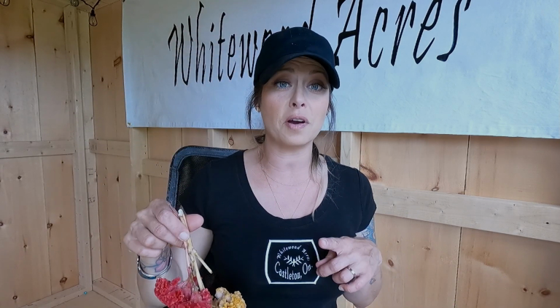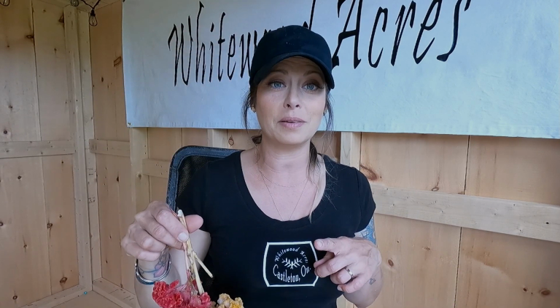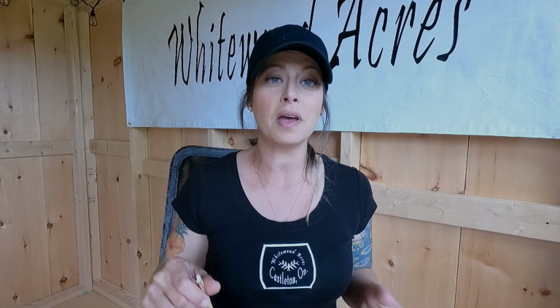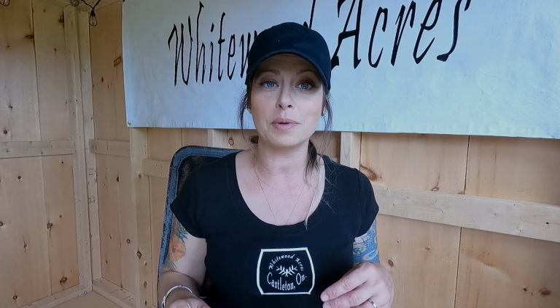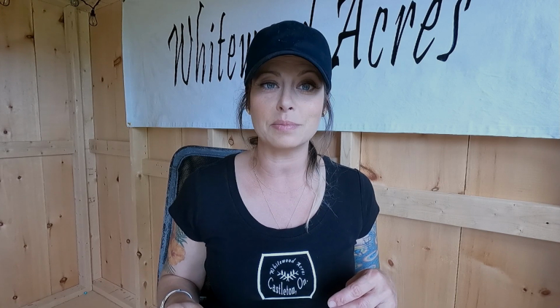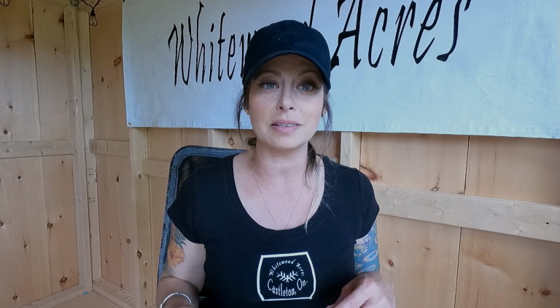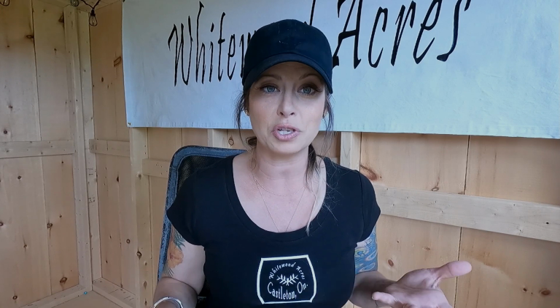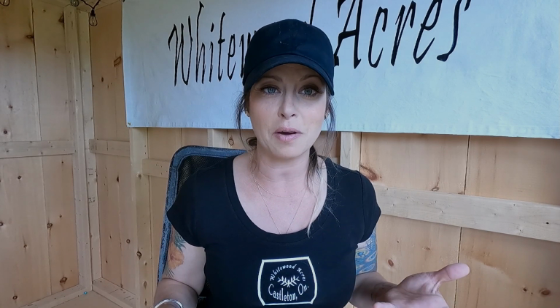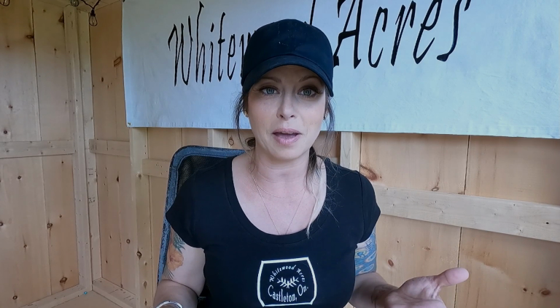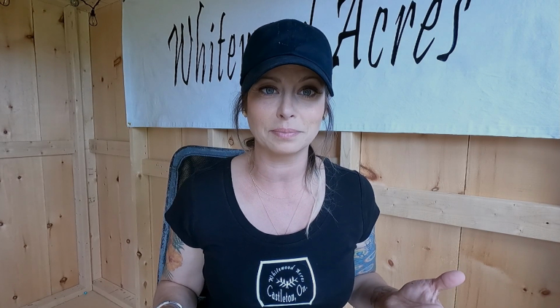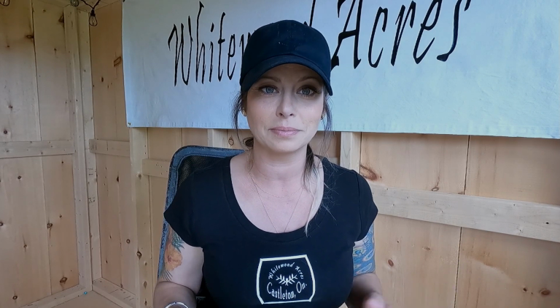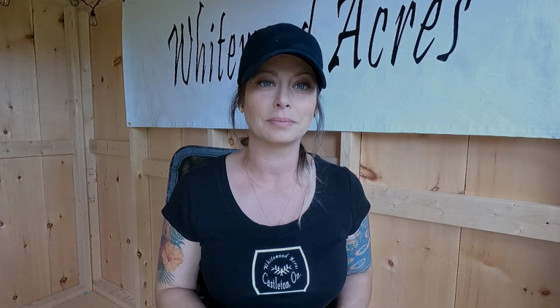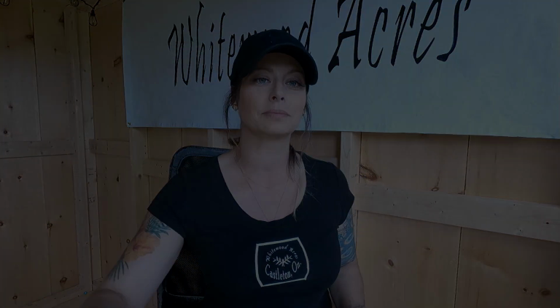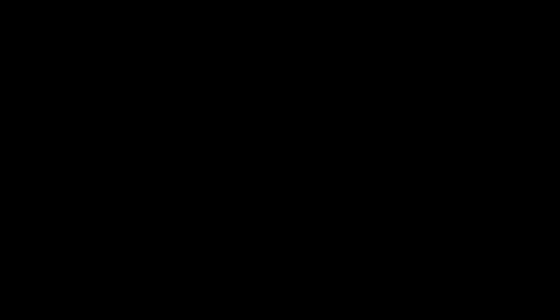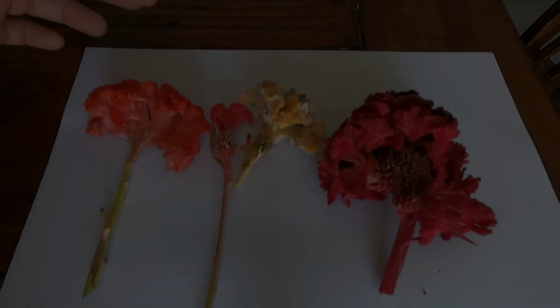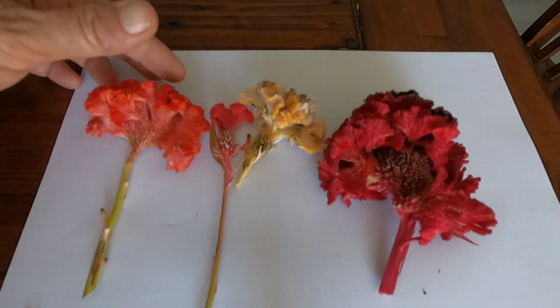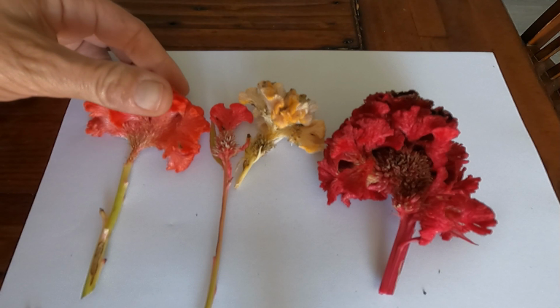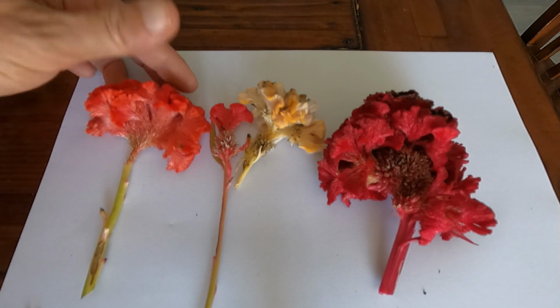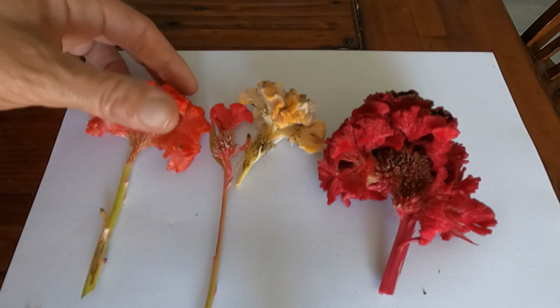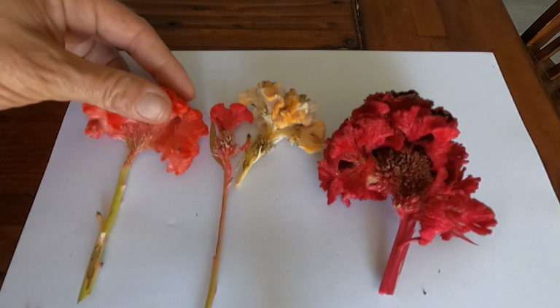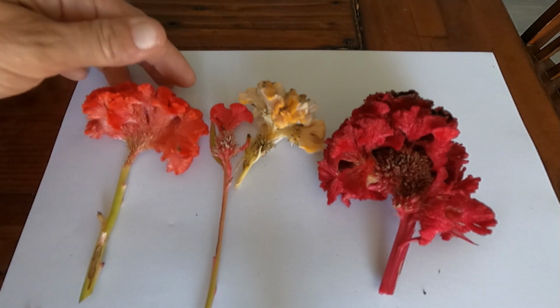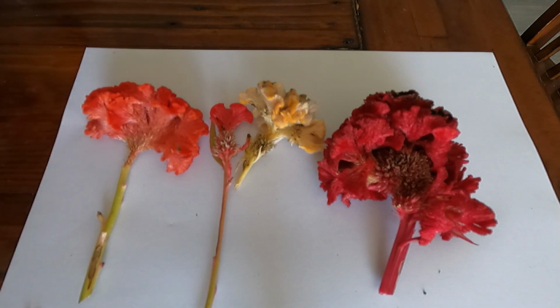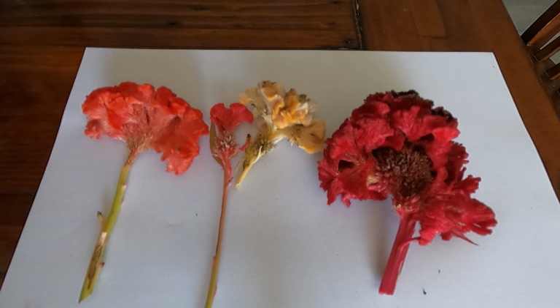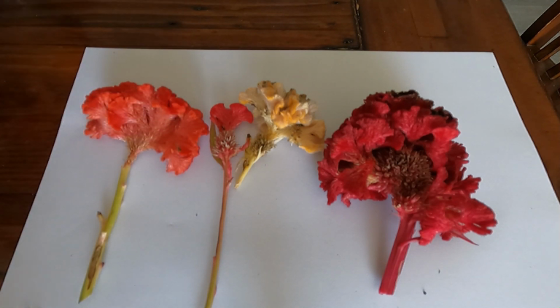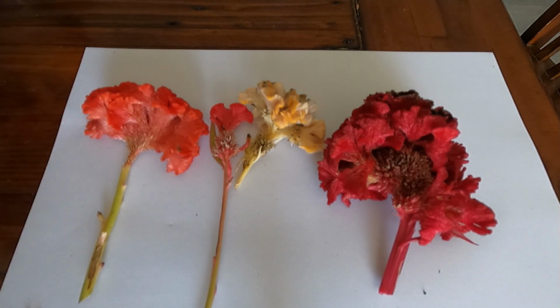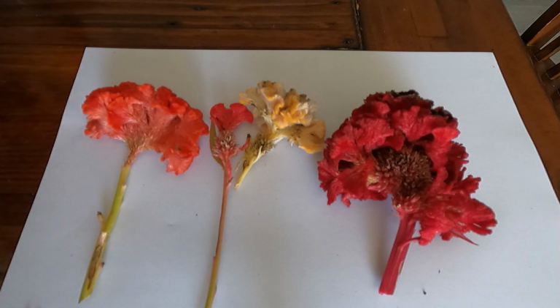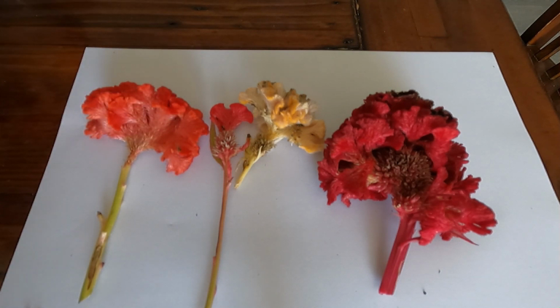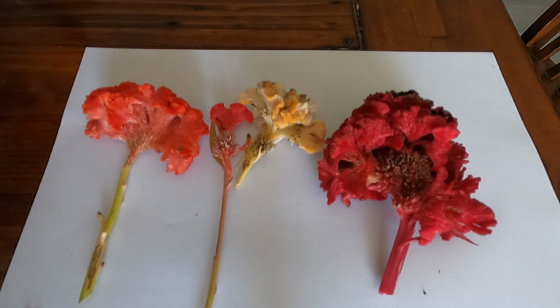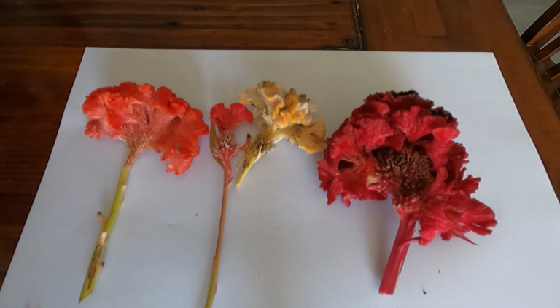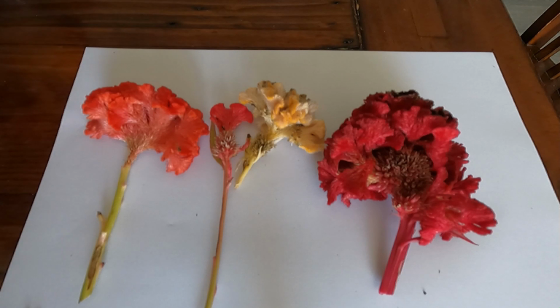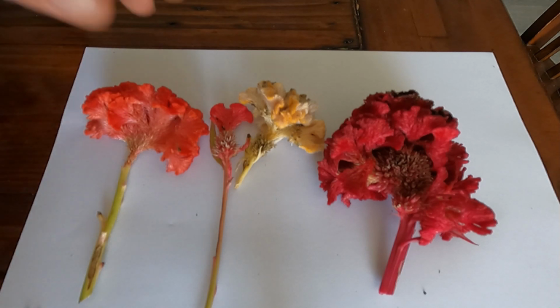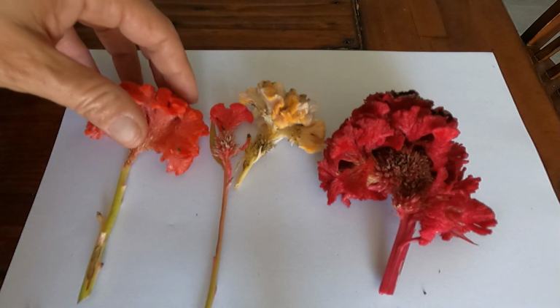But before I hang them up I'm going to take some seeds. Let me show you how I do that. I've pulled a couple of examples here to show you one that doesn't have seeds and one that does have seeds.